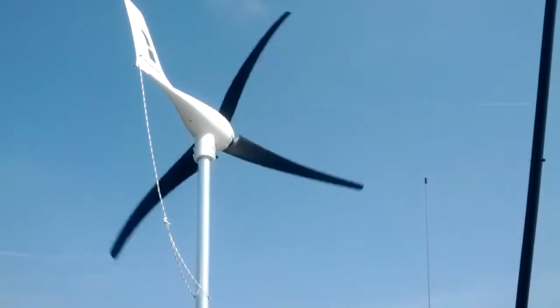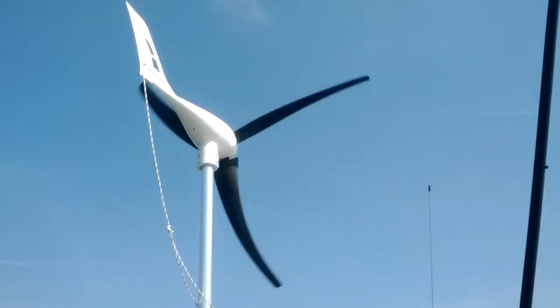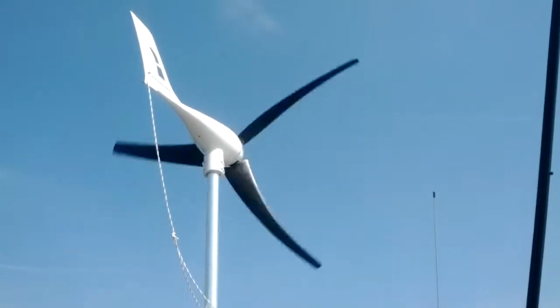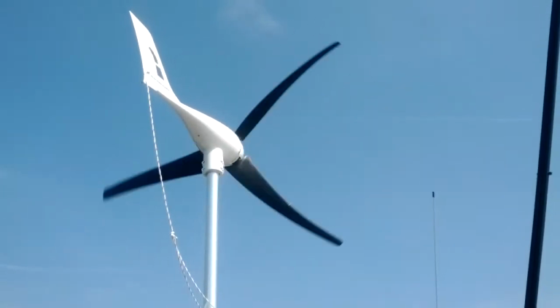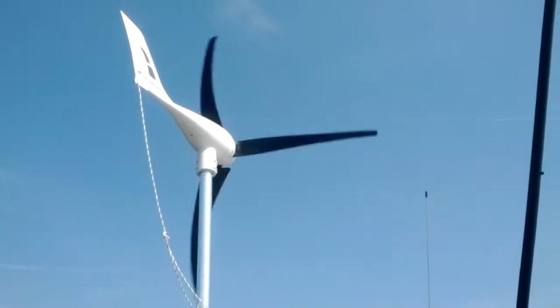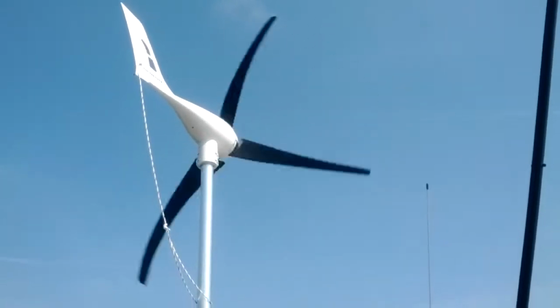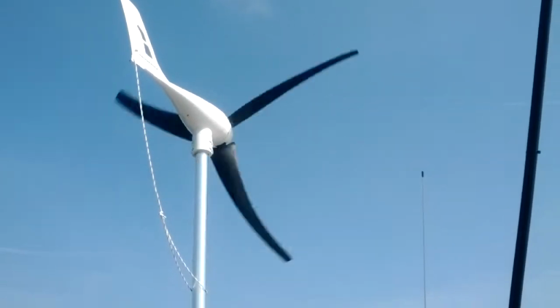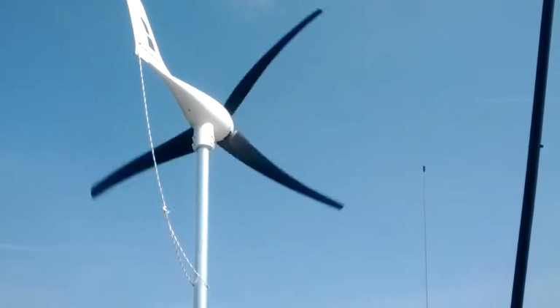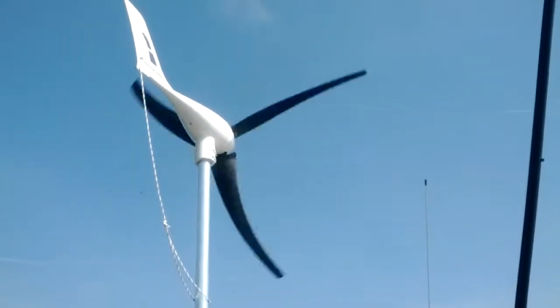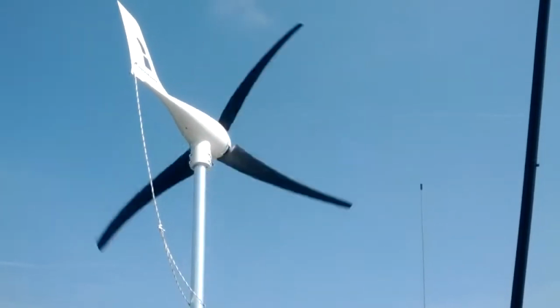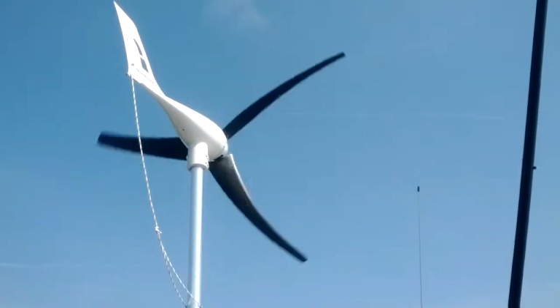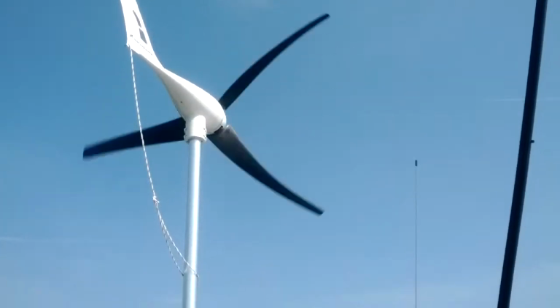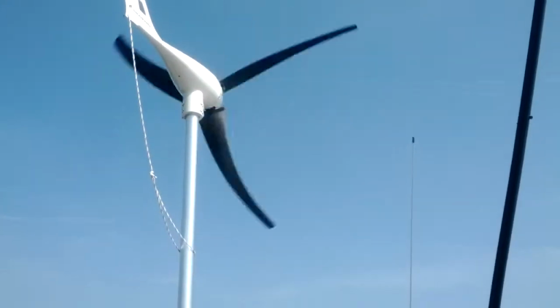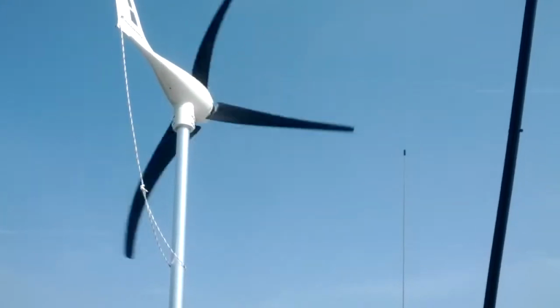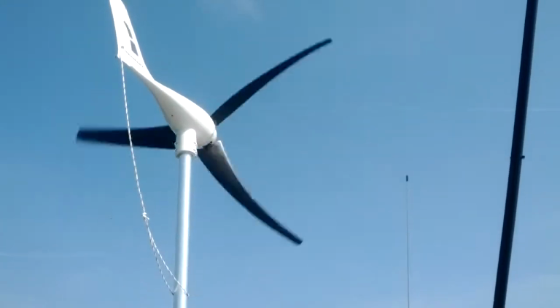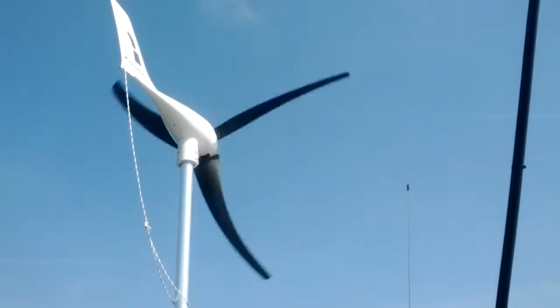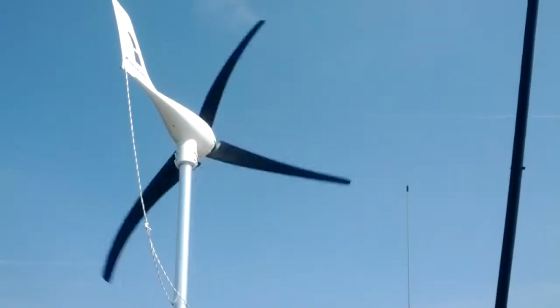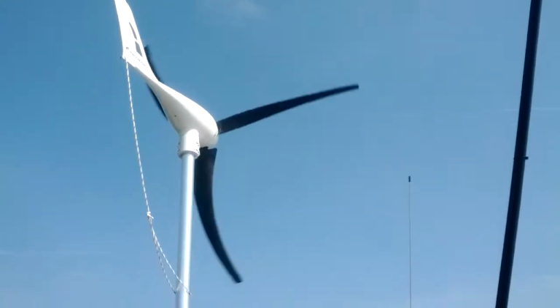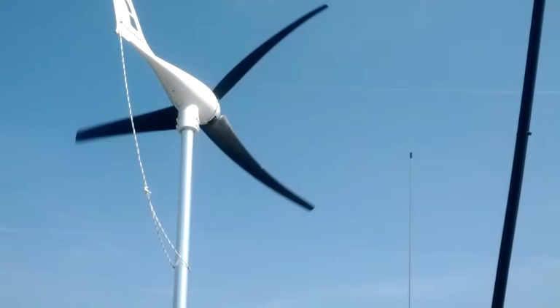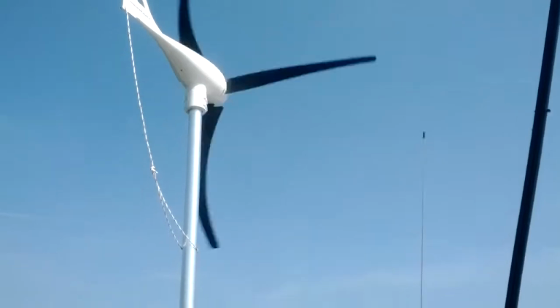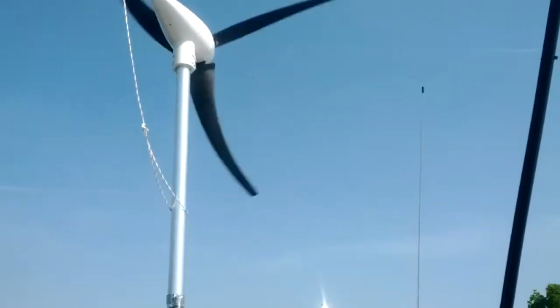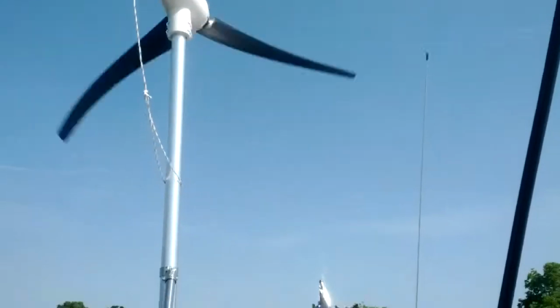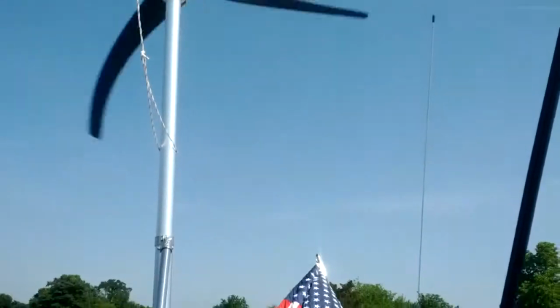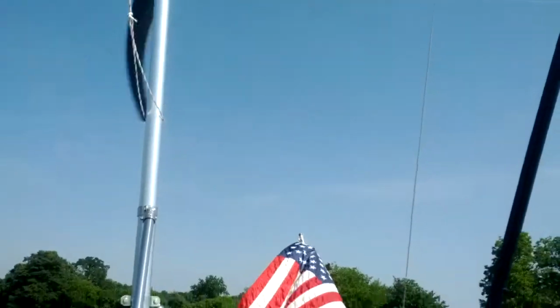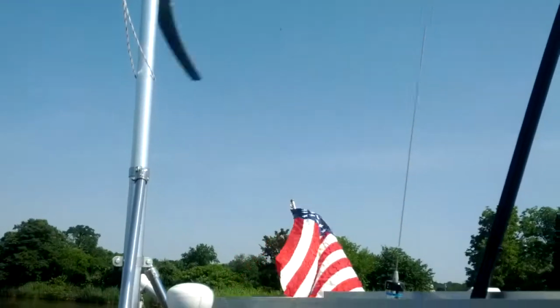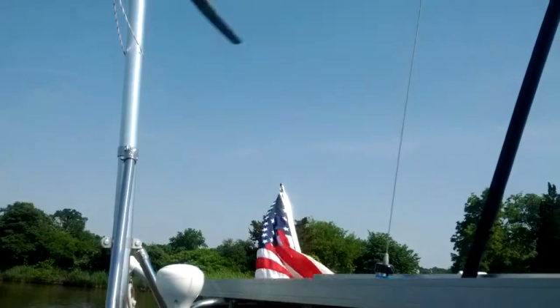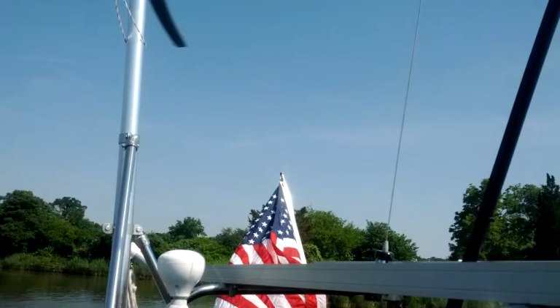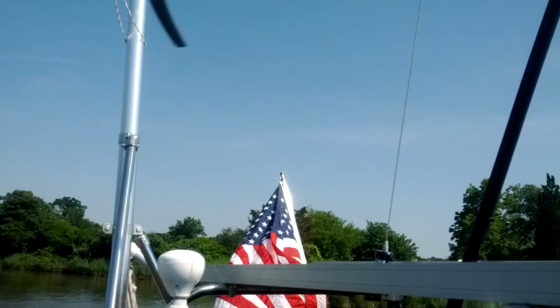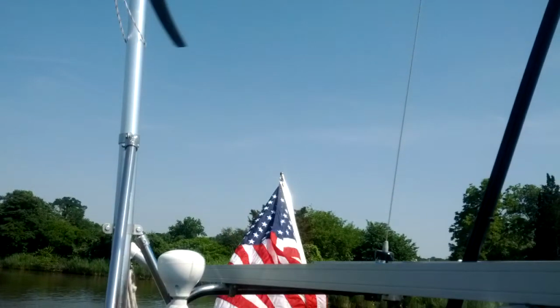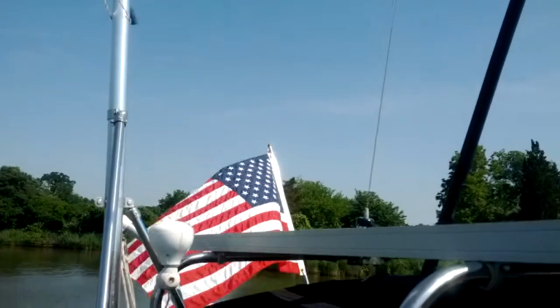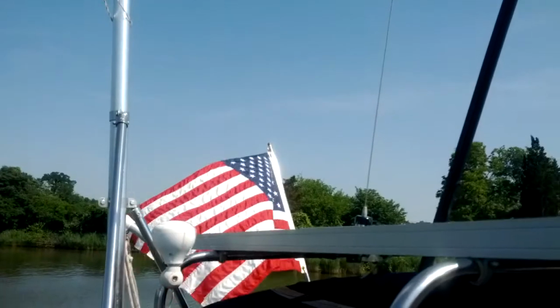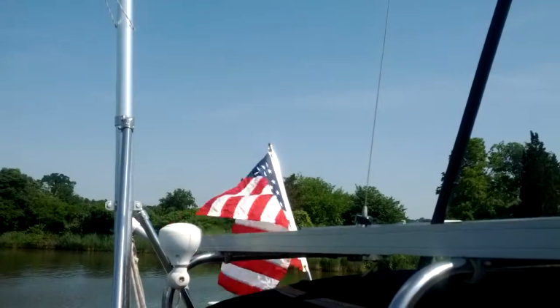Again, the blades look funny from the harmonics on the video recording, but right now the wind is coming up and down. This is only about 10 knots here.